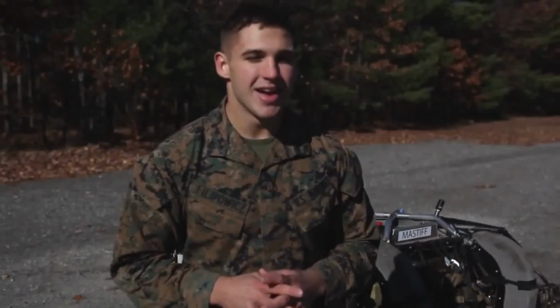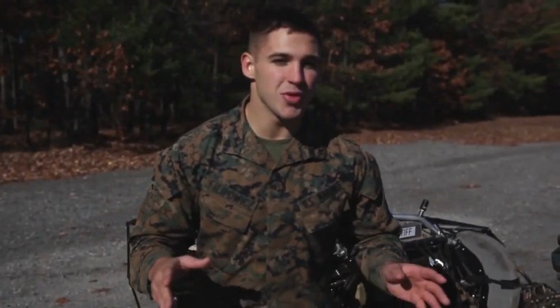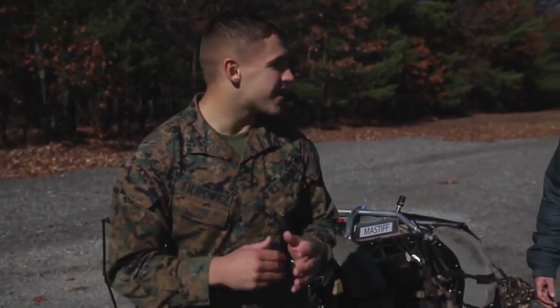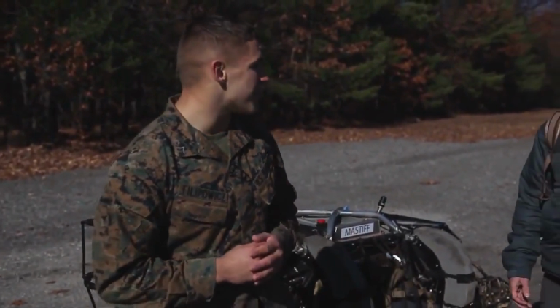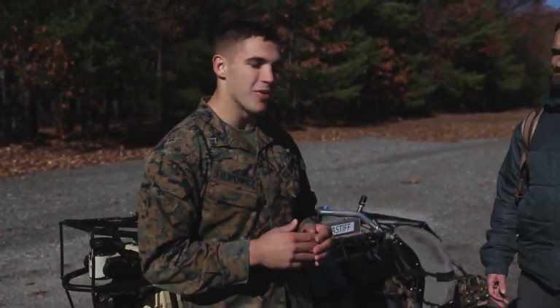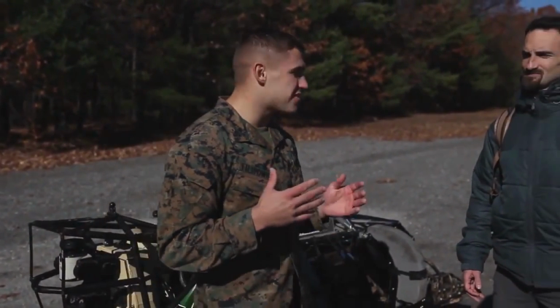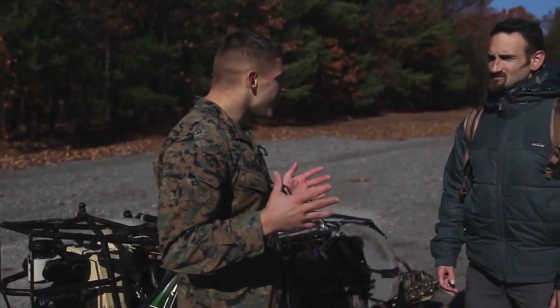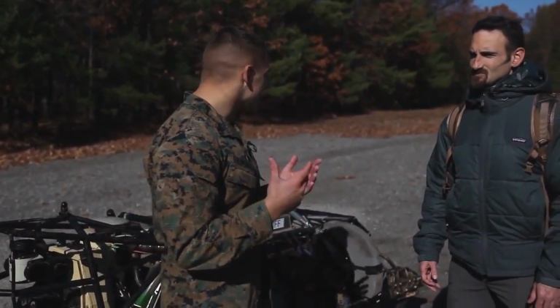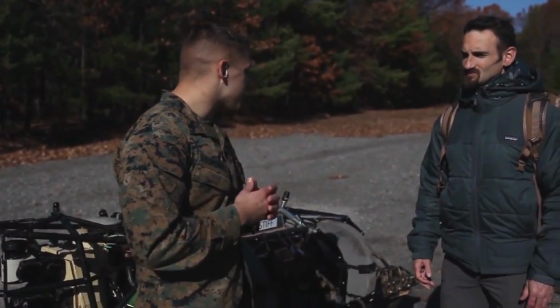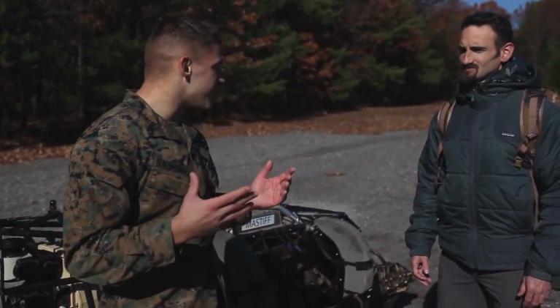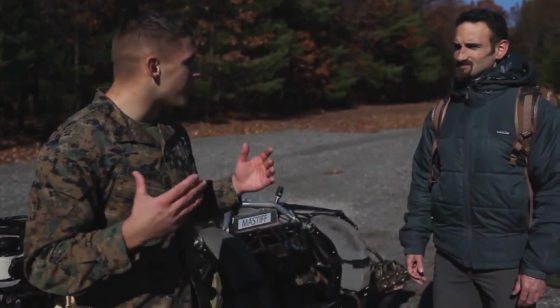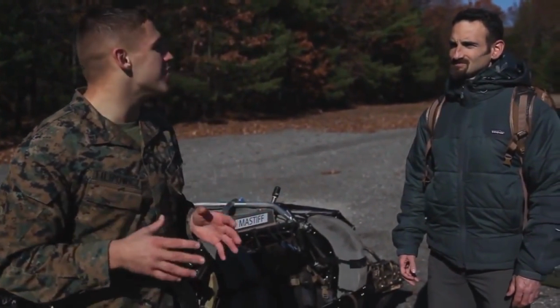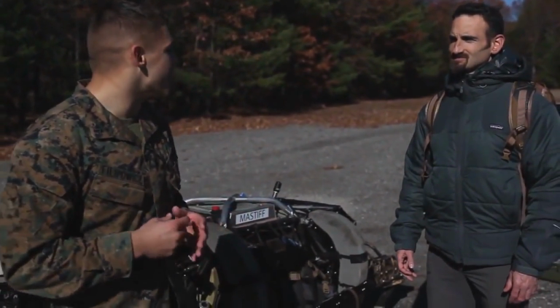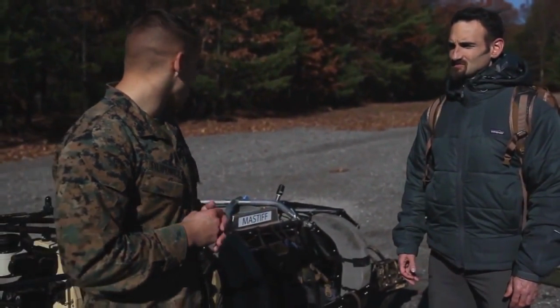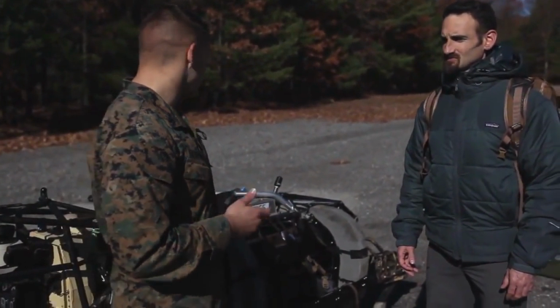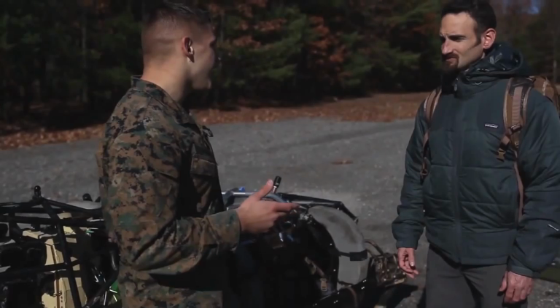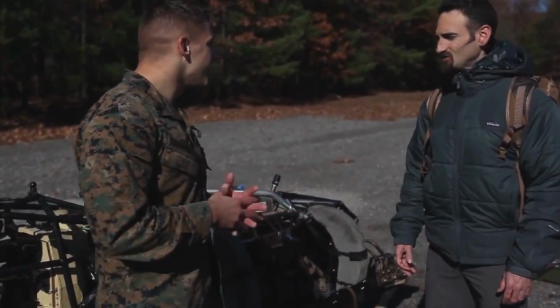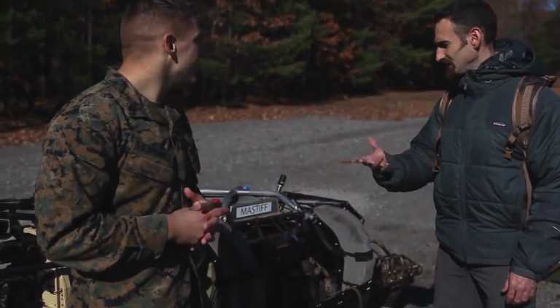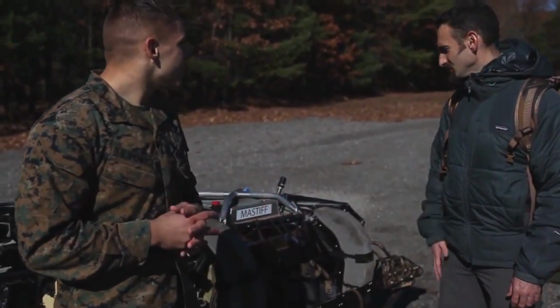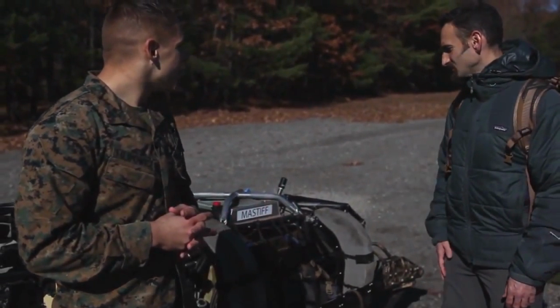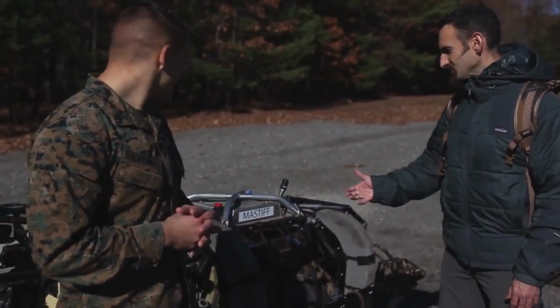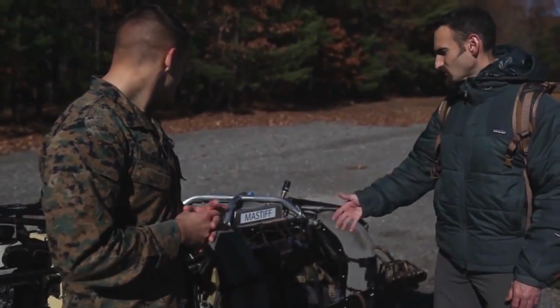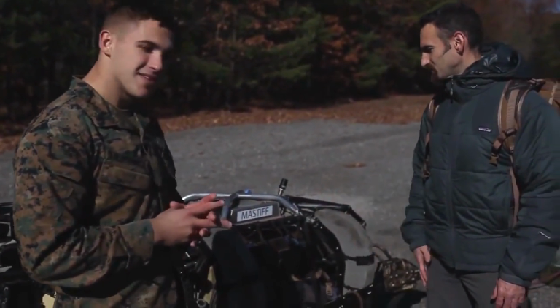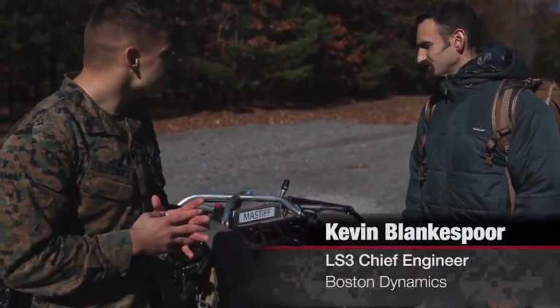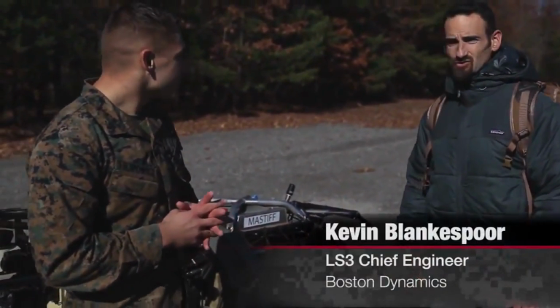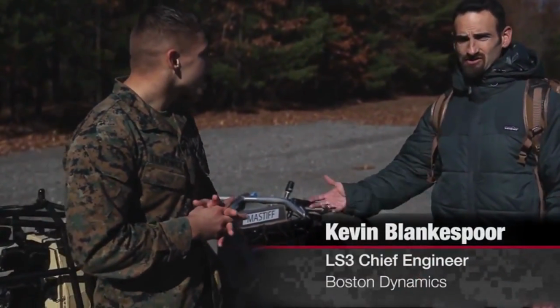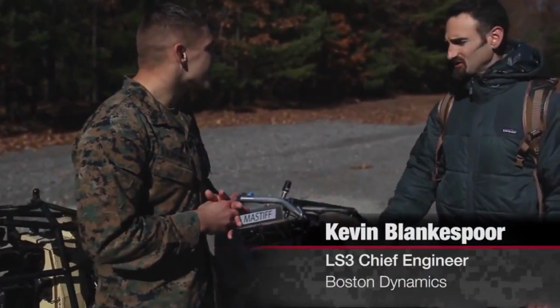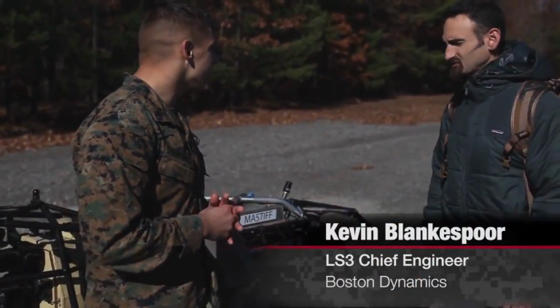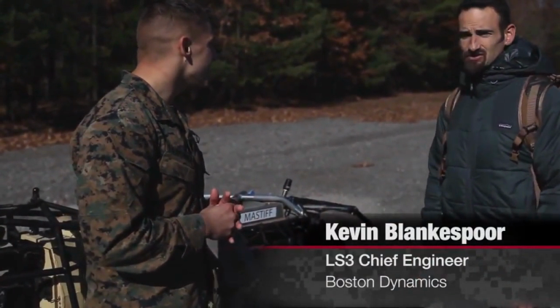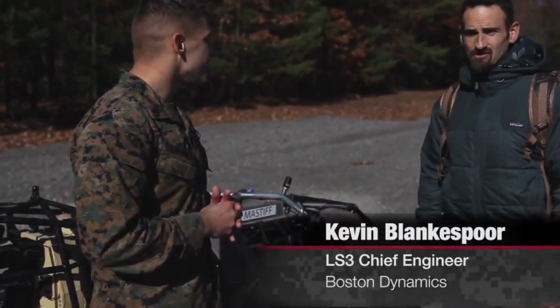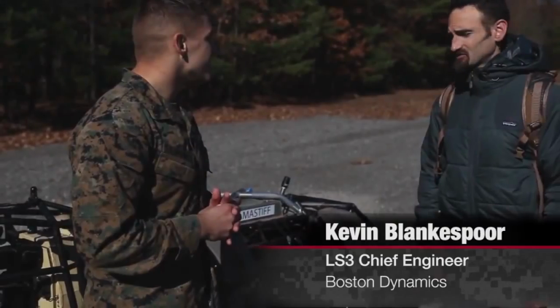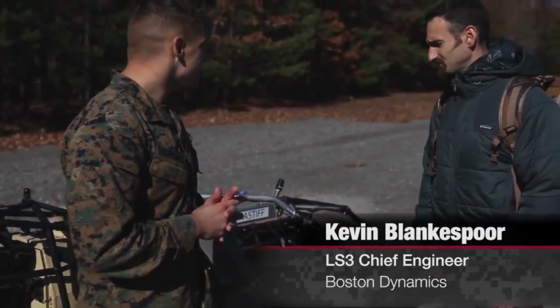Now I'm joined by Kevin Blankensporen. Can you tell me exactly what you do here and what we're looking at? This is the Legged Squad Support System, shortly known as LS3, and I'm the chief engineer on the LS3 project.